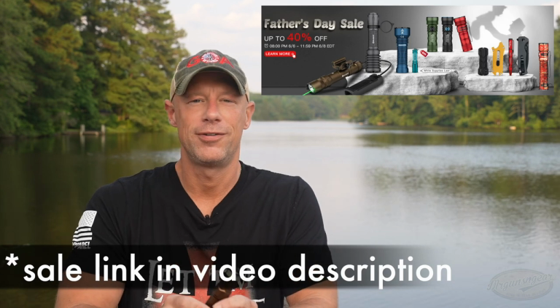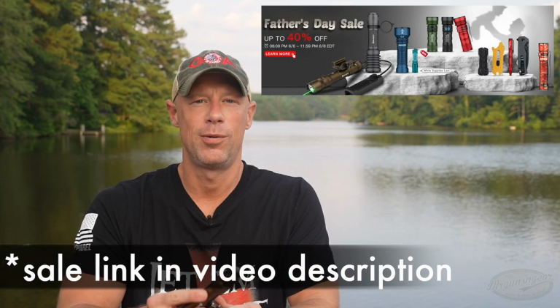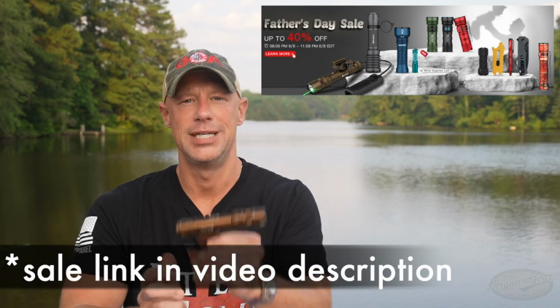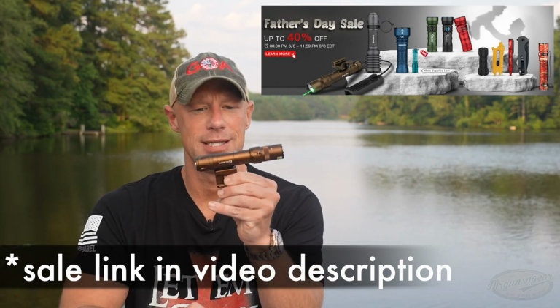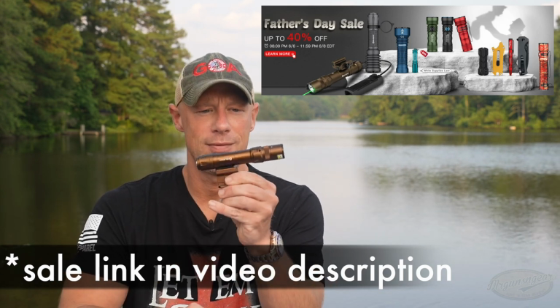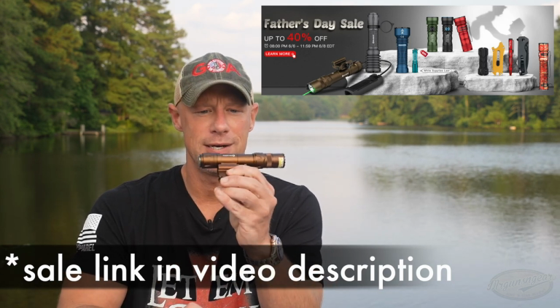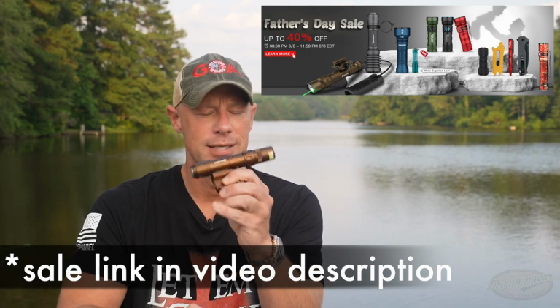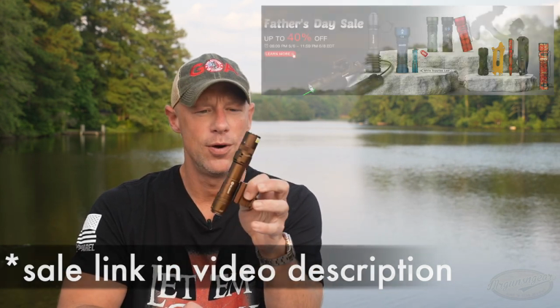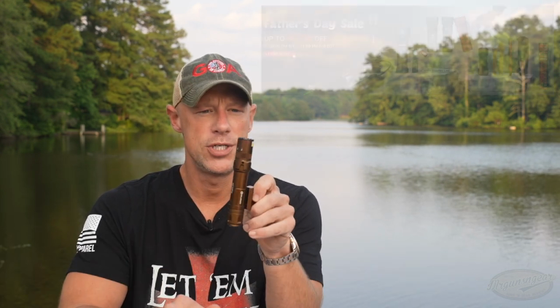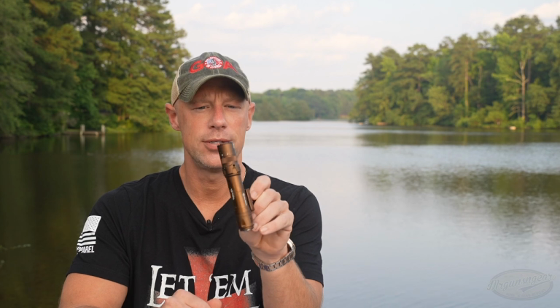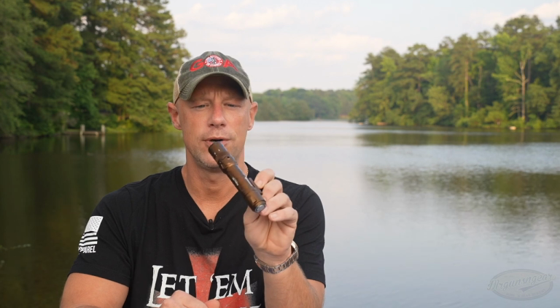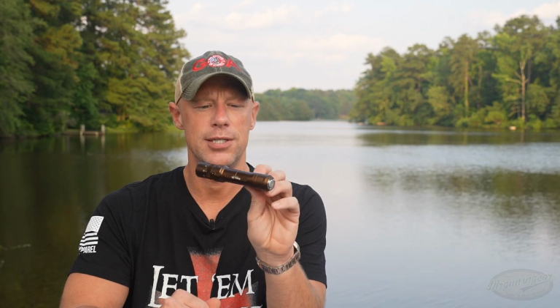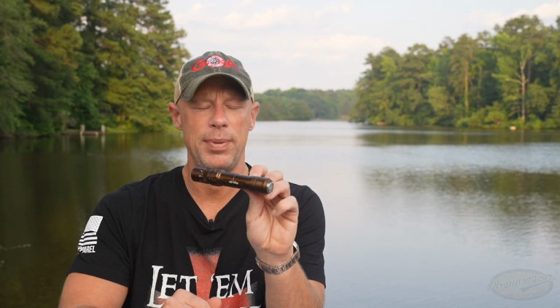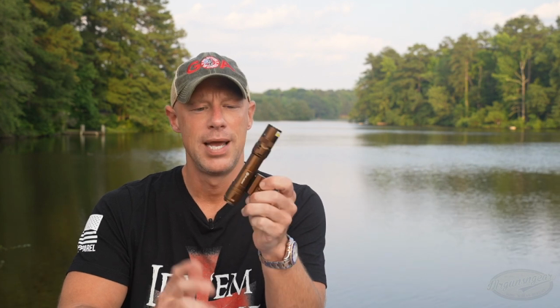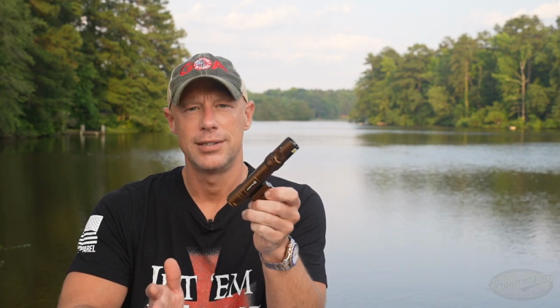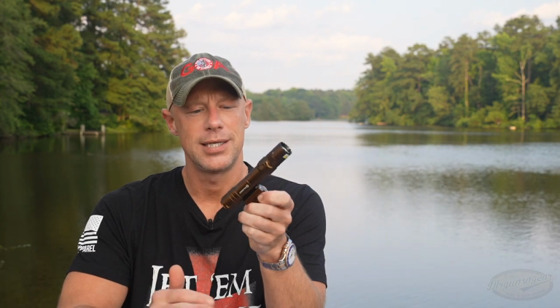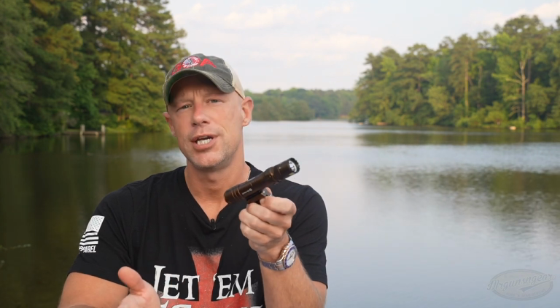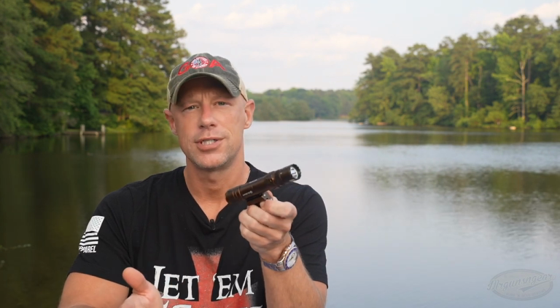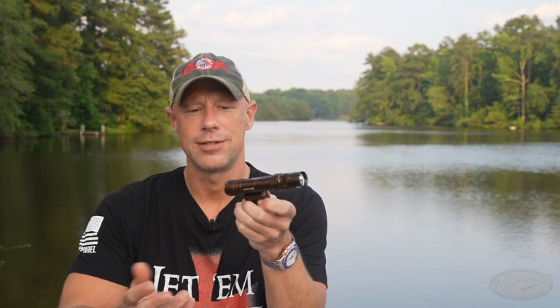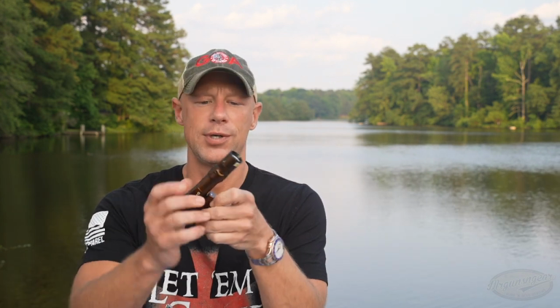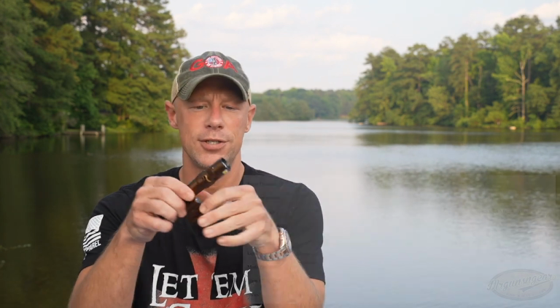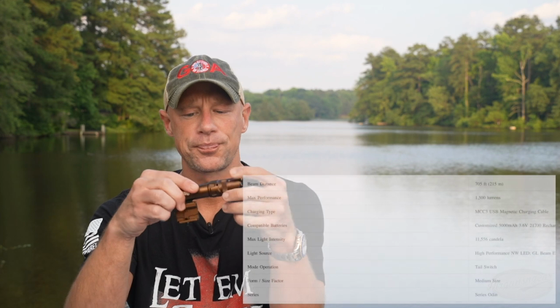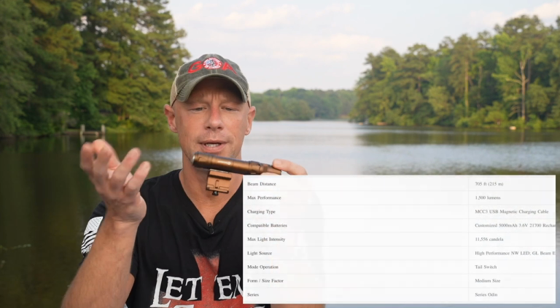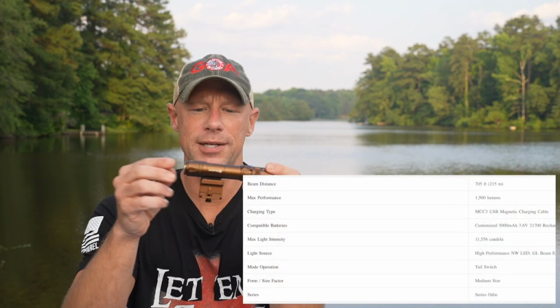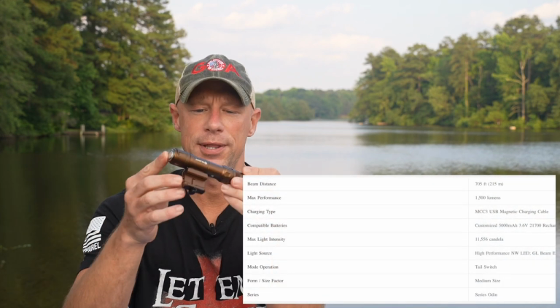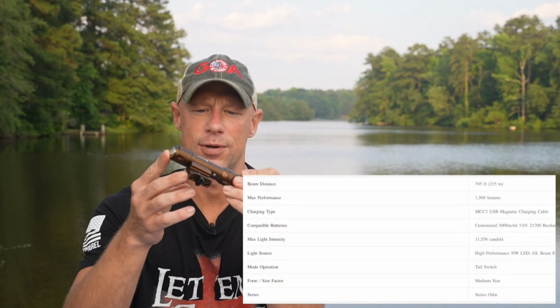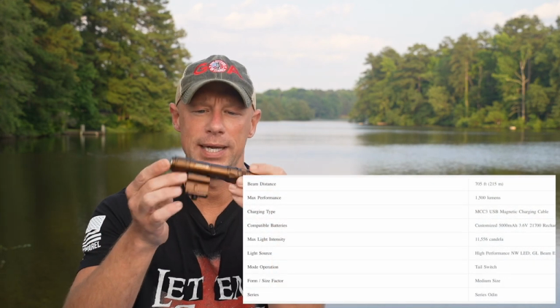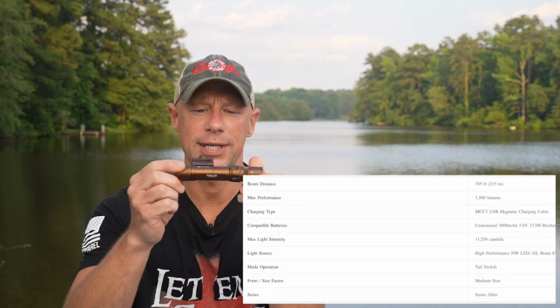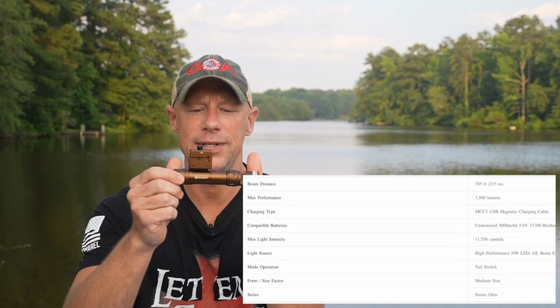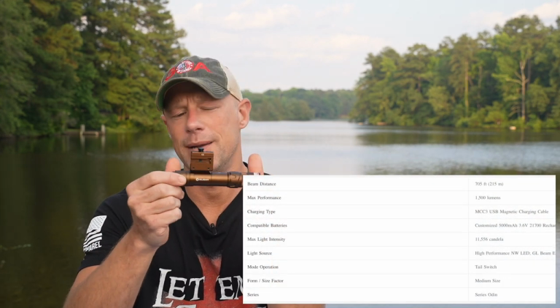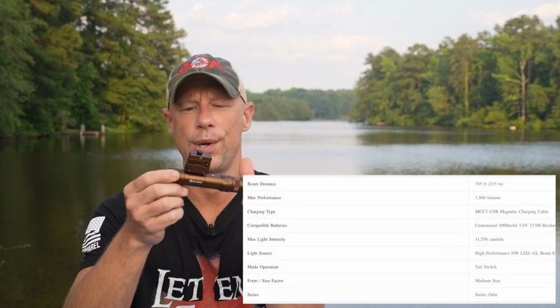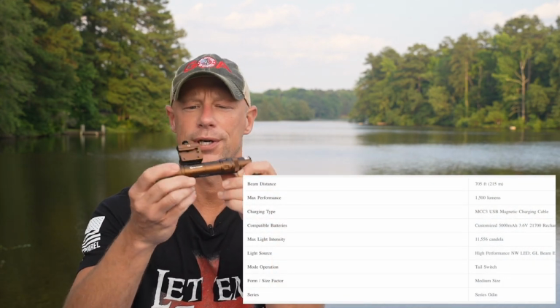First and foremost is this guy right here — this is the Odin GL. The Odin is their weapon light line, and GL stands for green laser. Basically this month it is going to be out in FDE and I believe one other color.